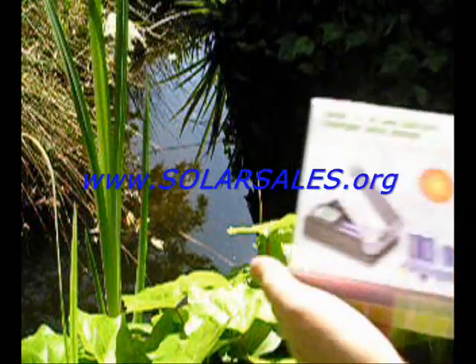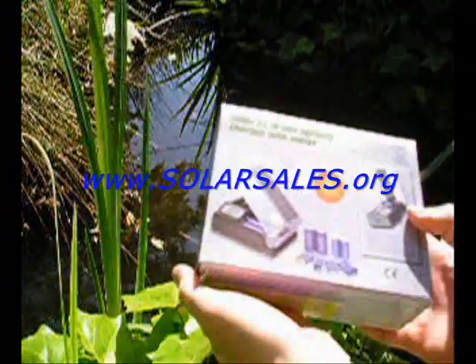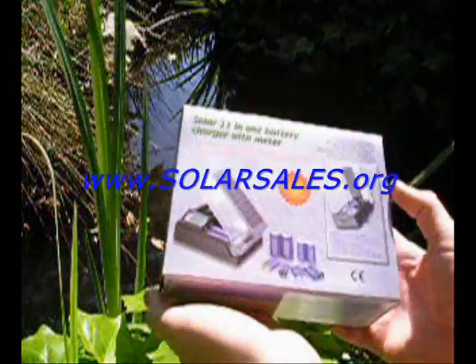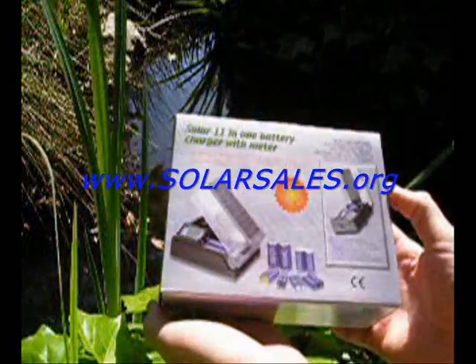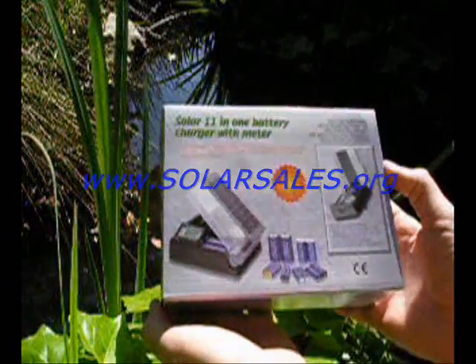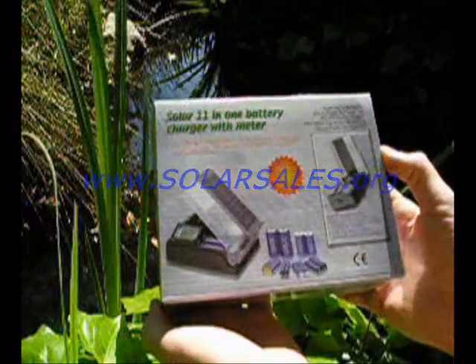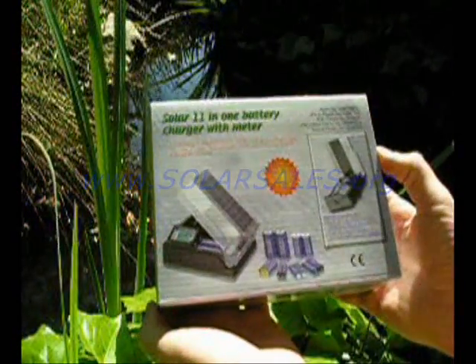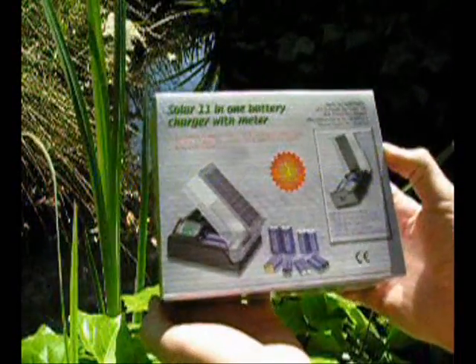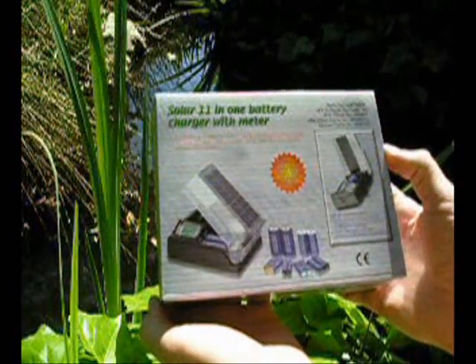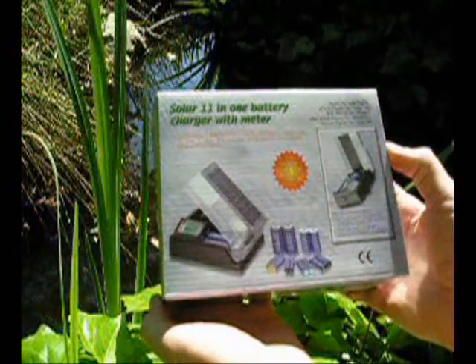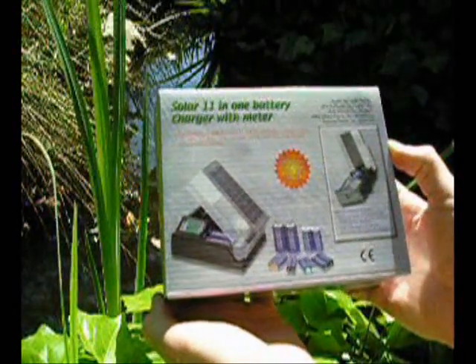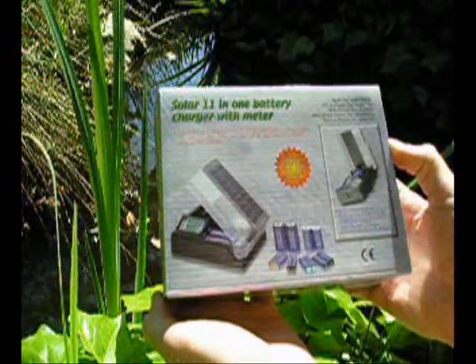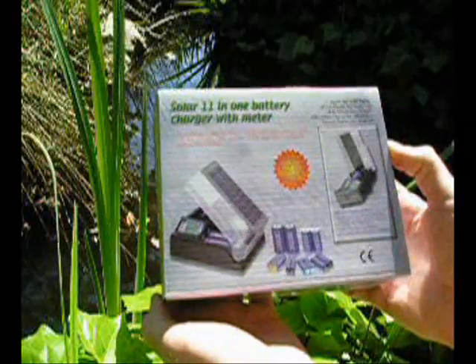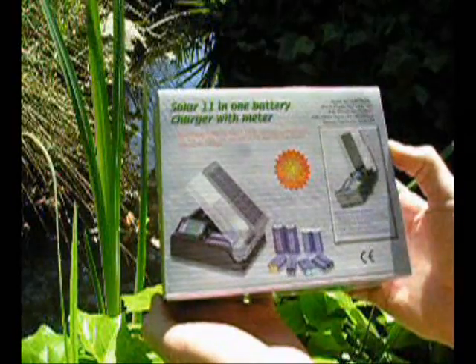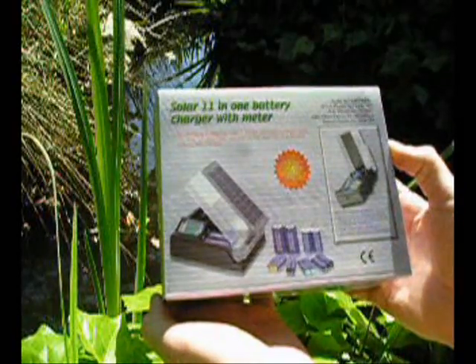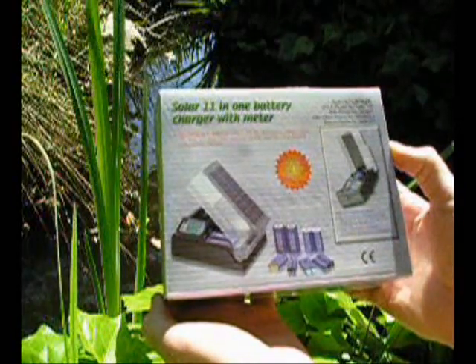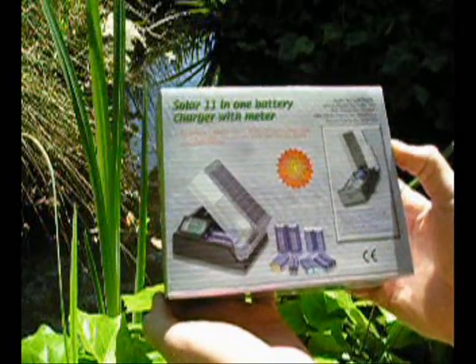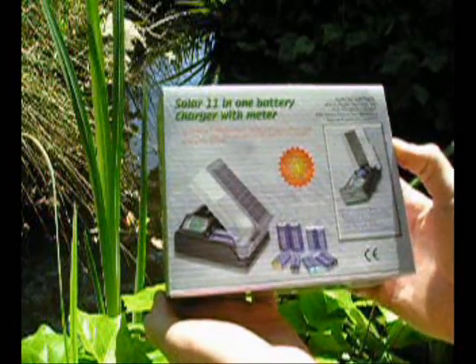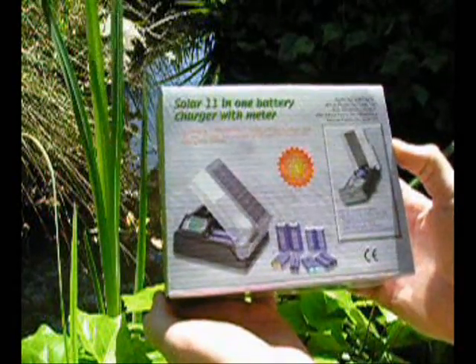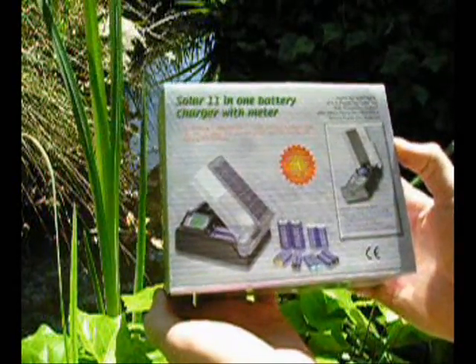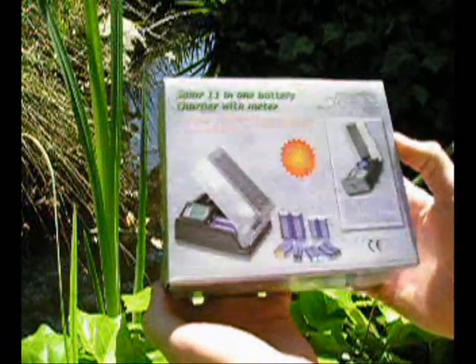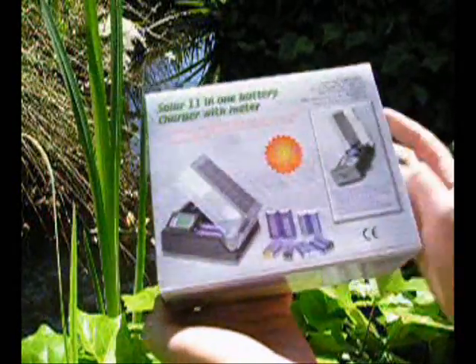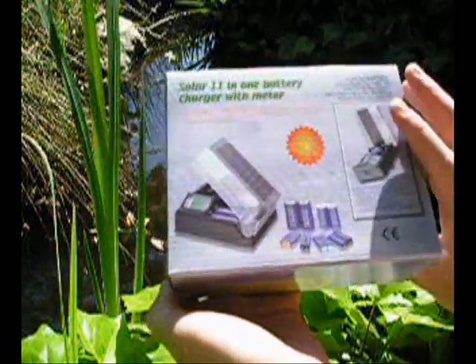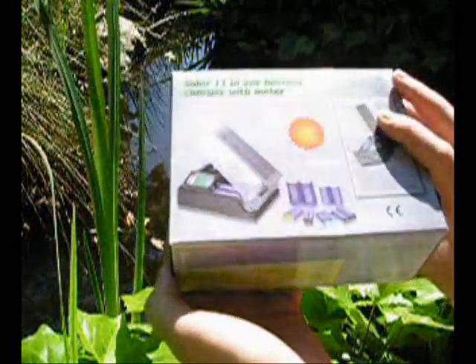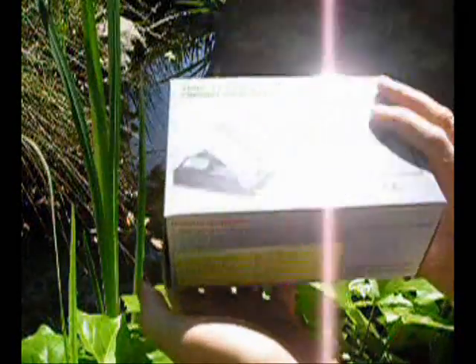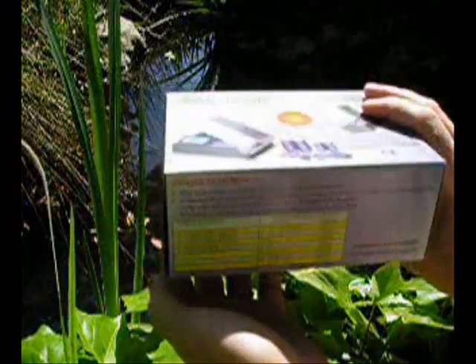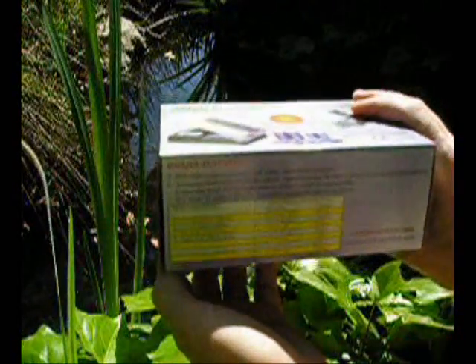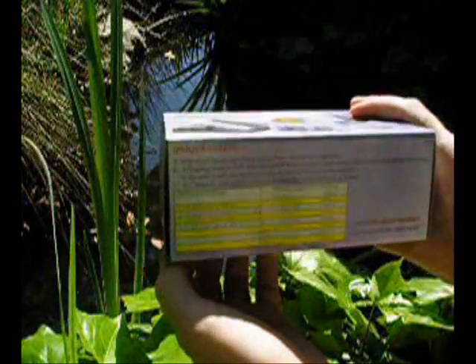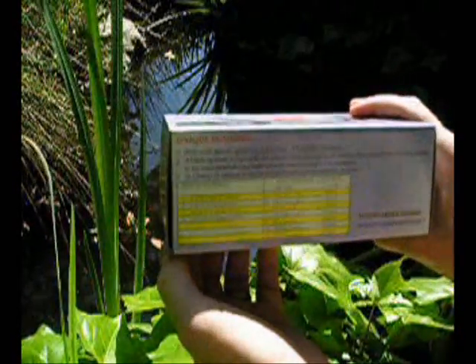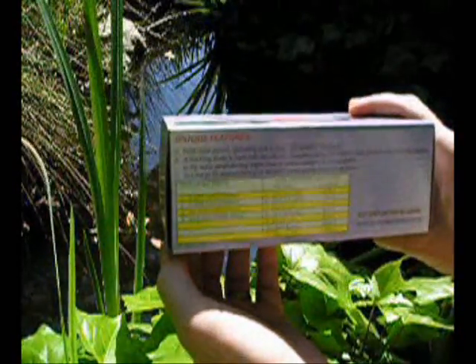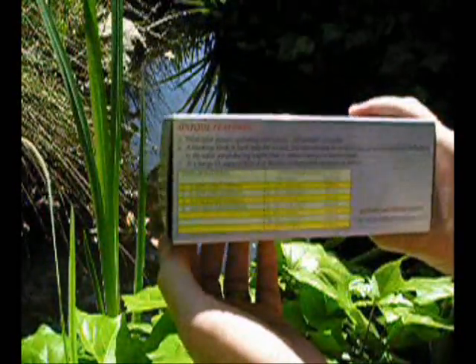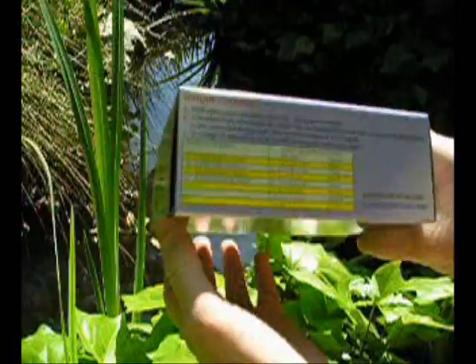Here we have the 11-in-1 solar charger with meter. We also call it the Unicharger with meter. It comes packaged in full color, gift quality boxes.